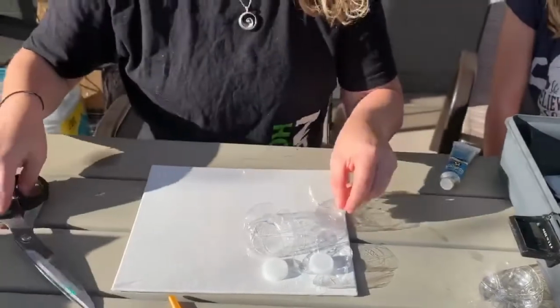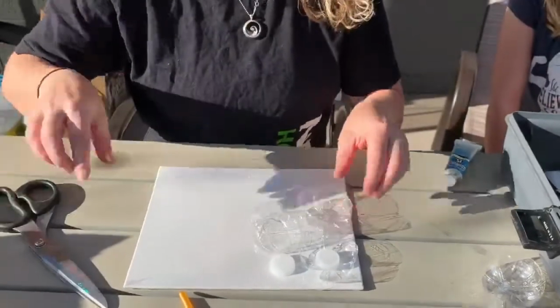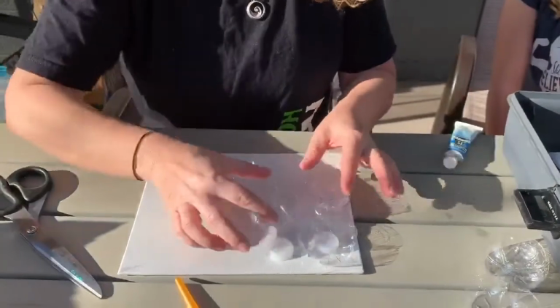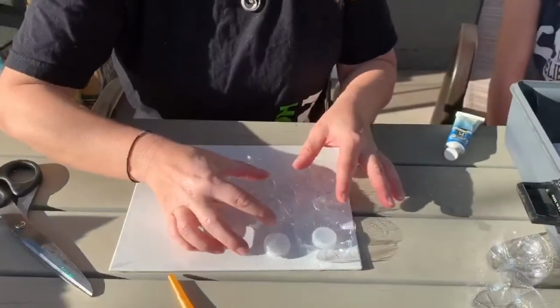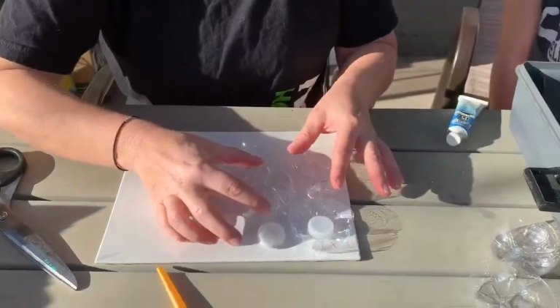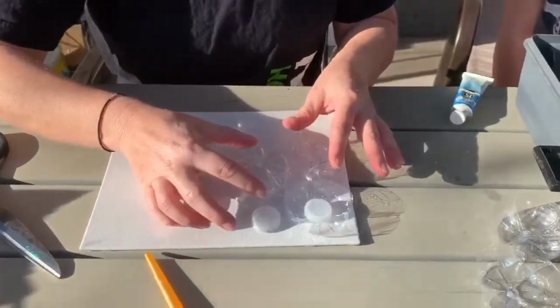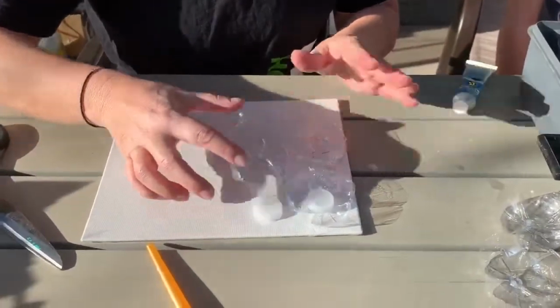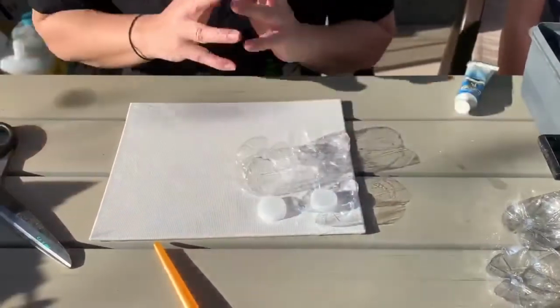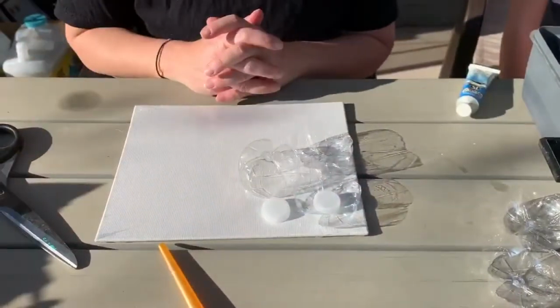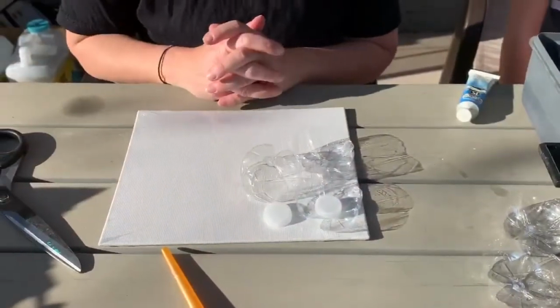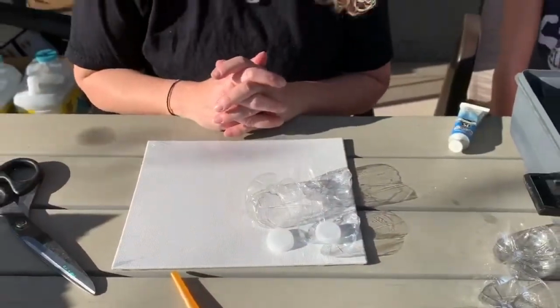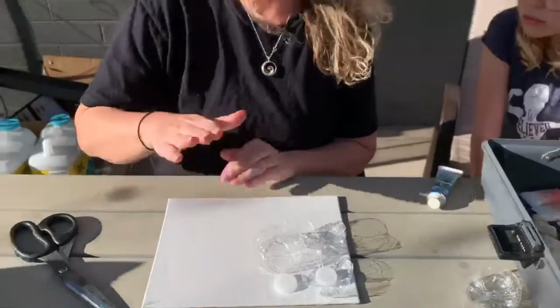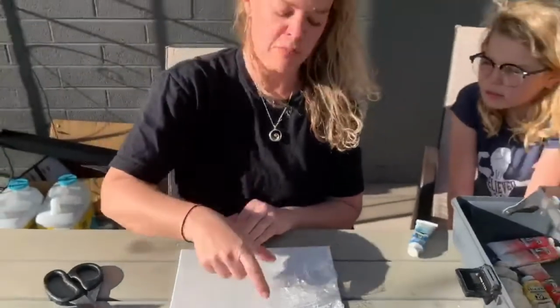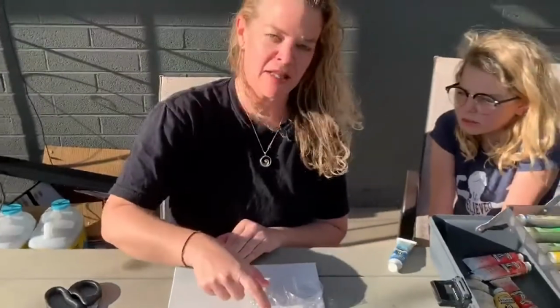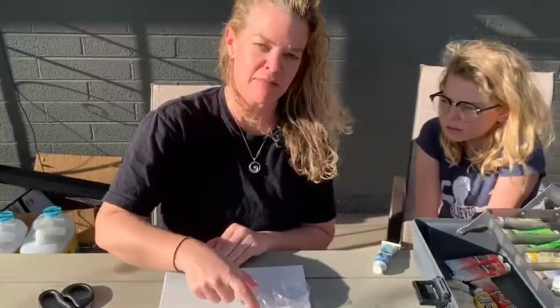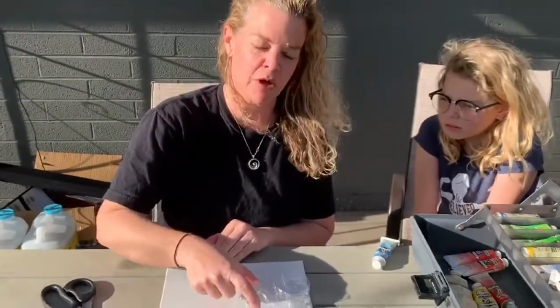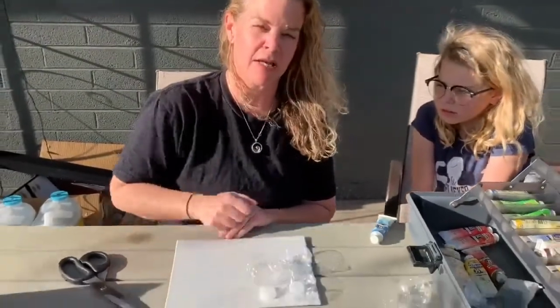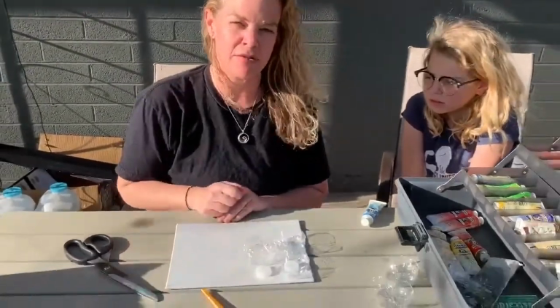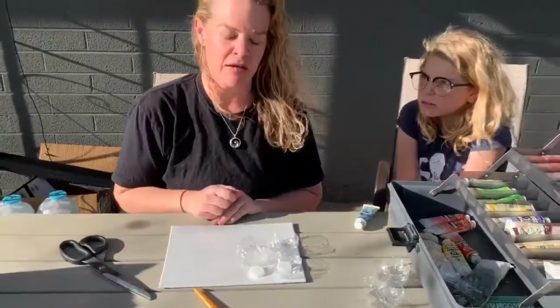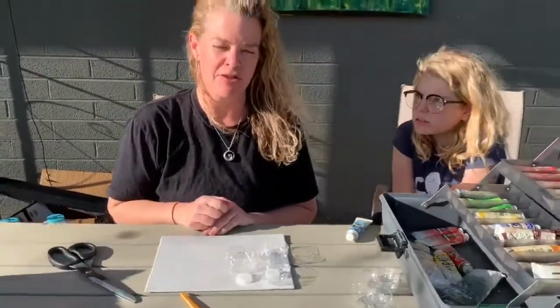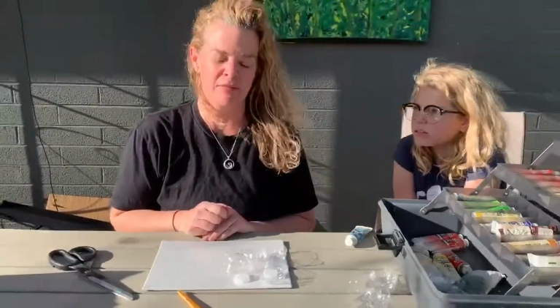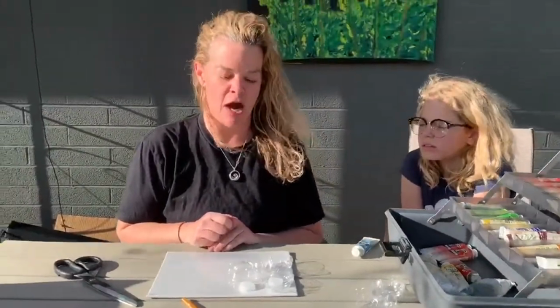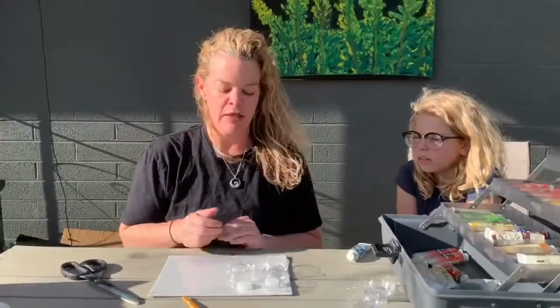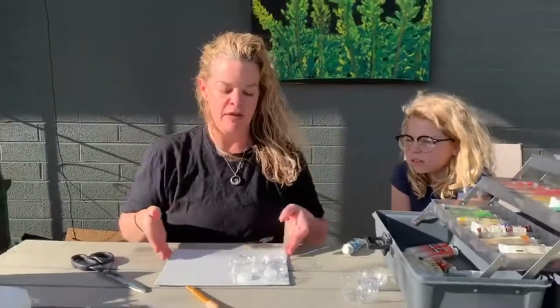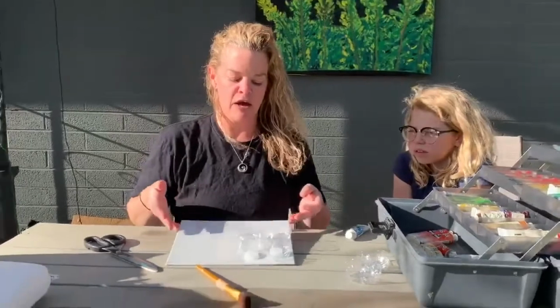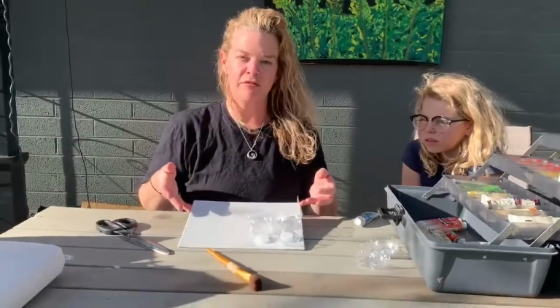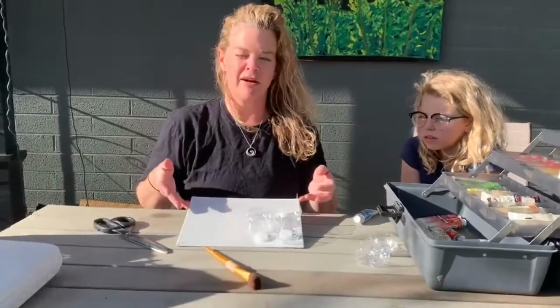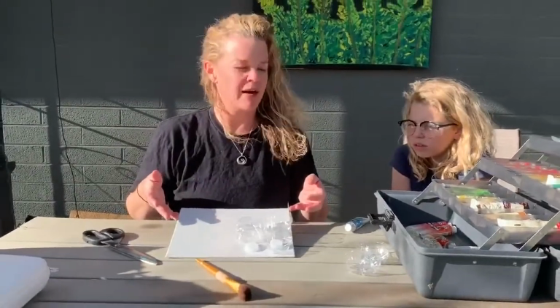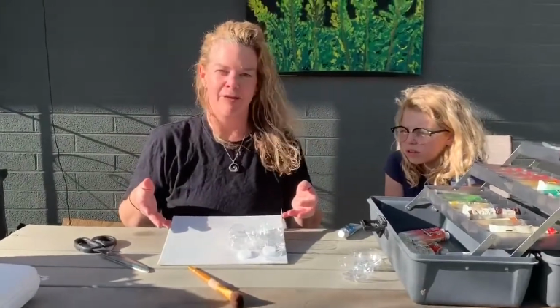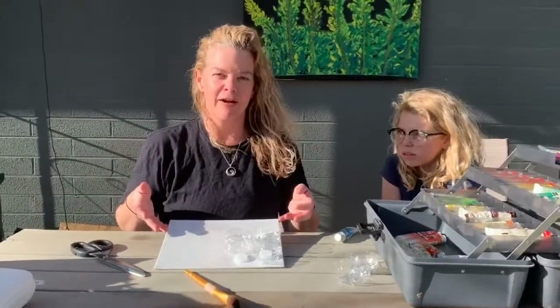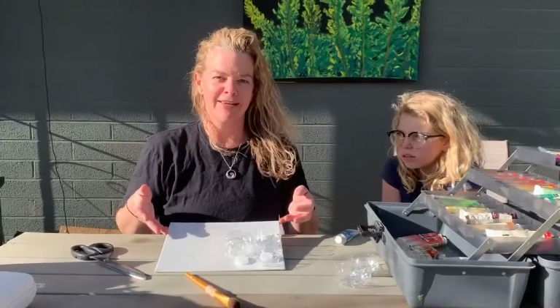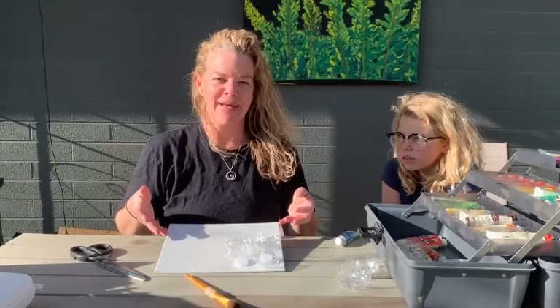Then simply glue everything down. If you're going to paint, make sure you paint these before they get glued down and make sure you let them dry. And then you have another work of art that you can make.